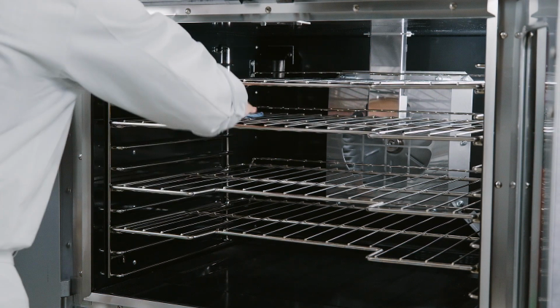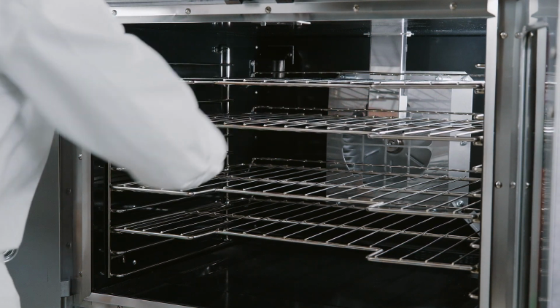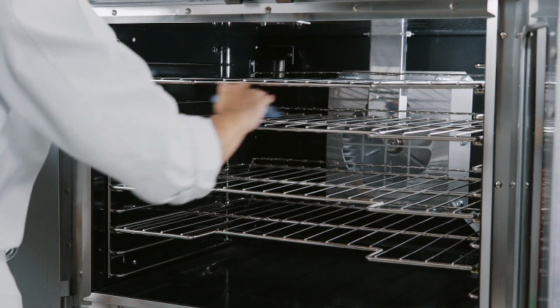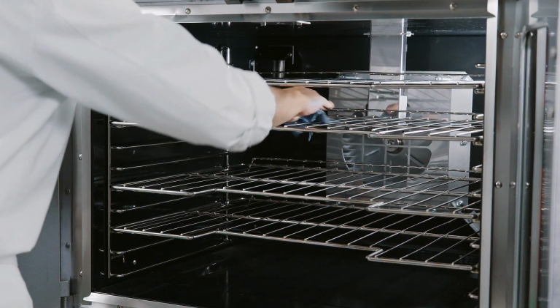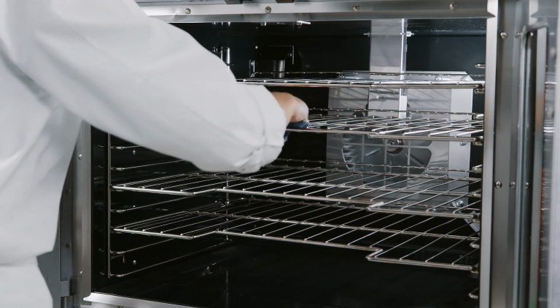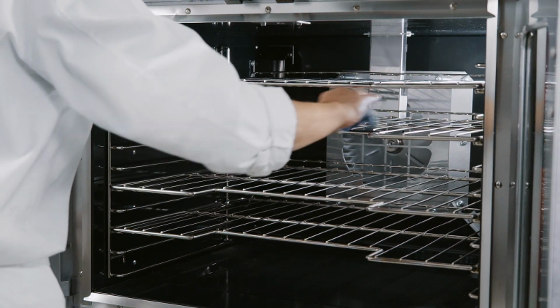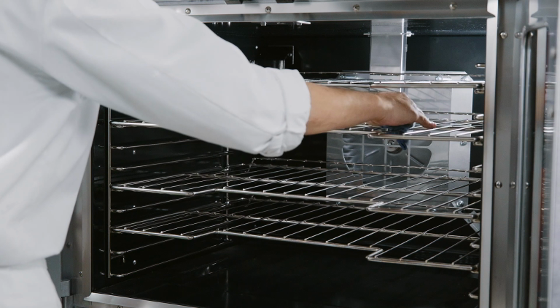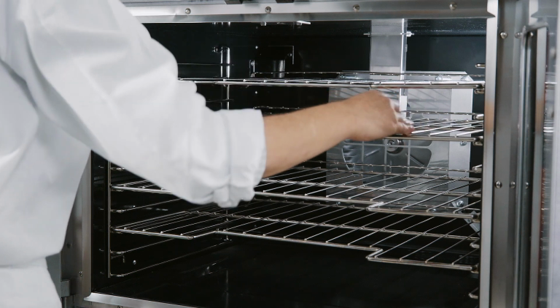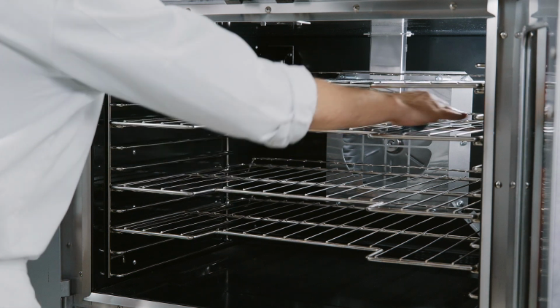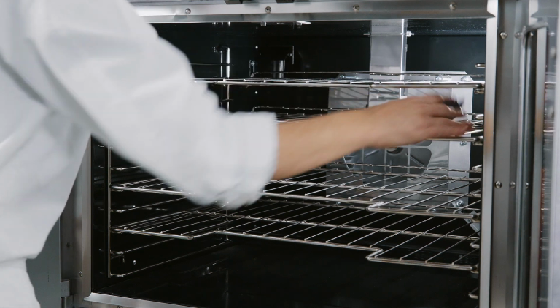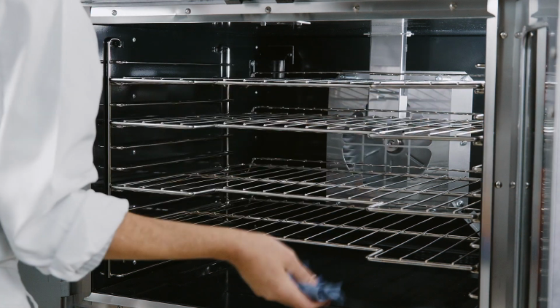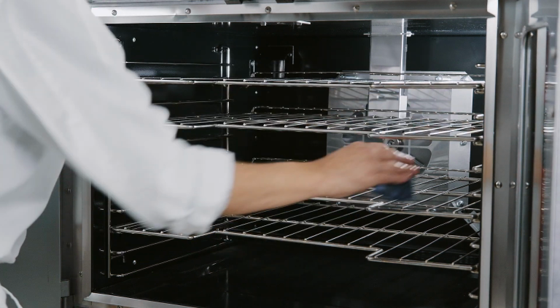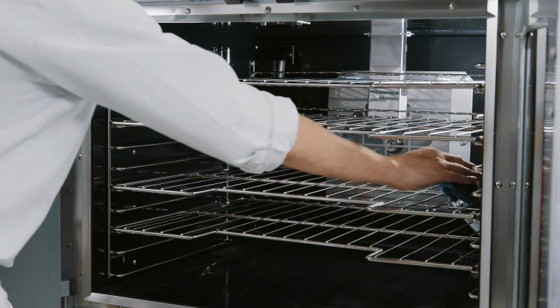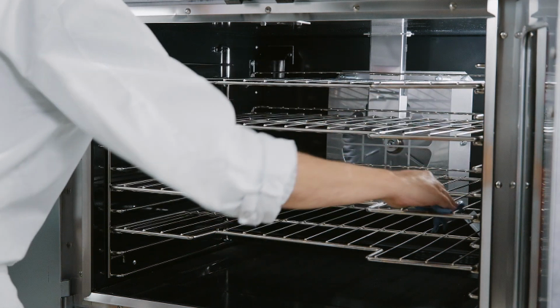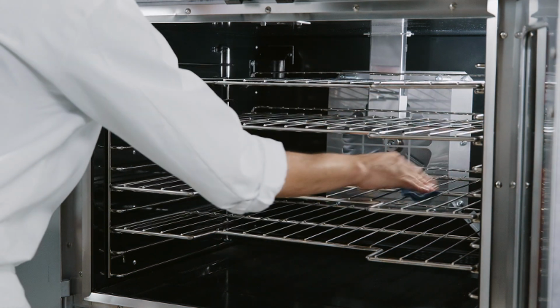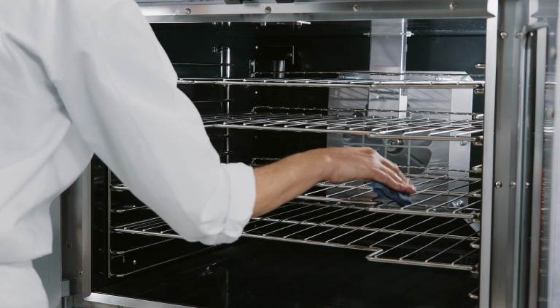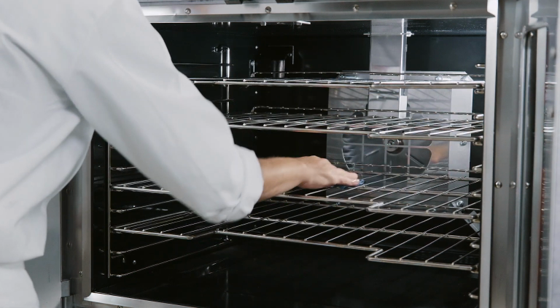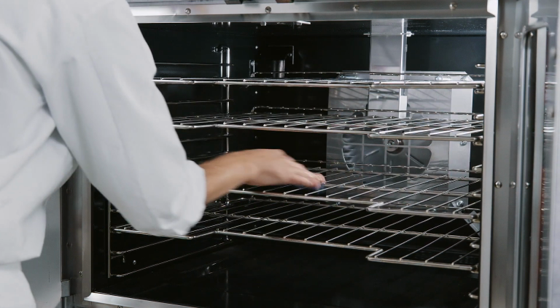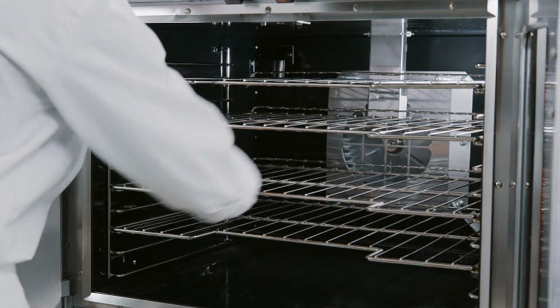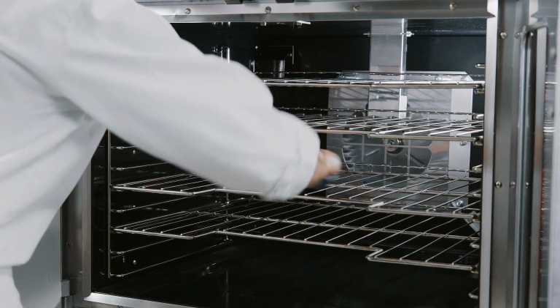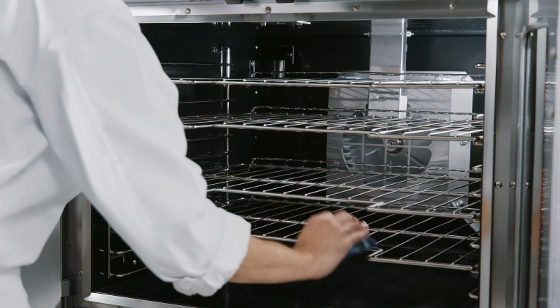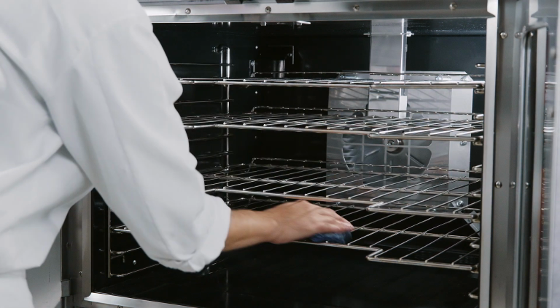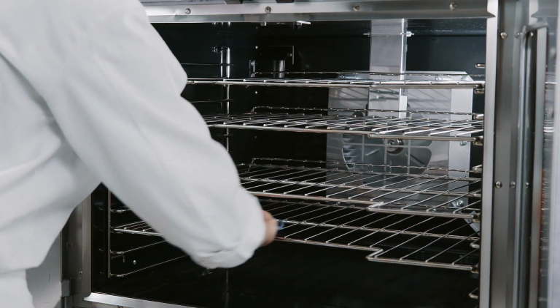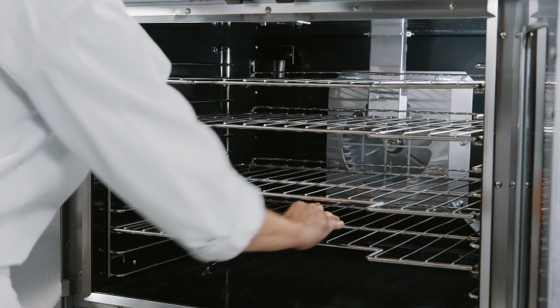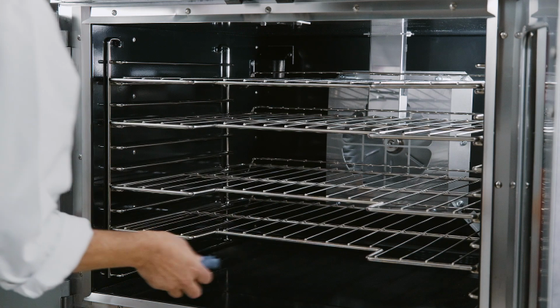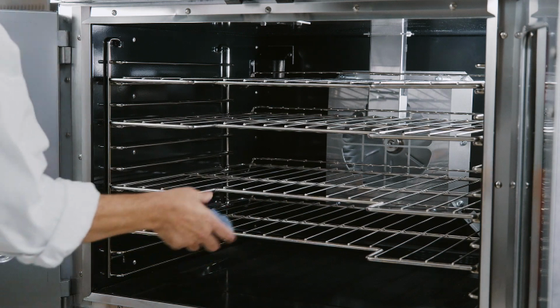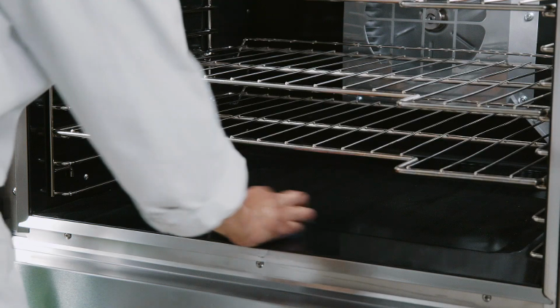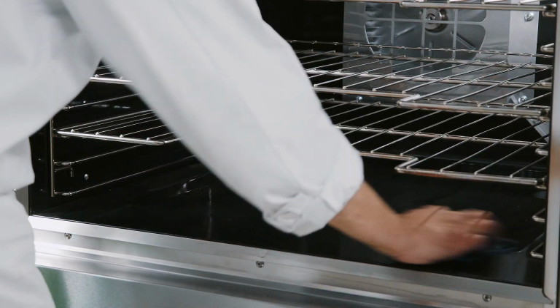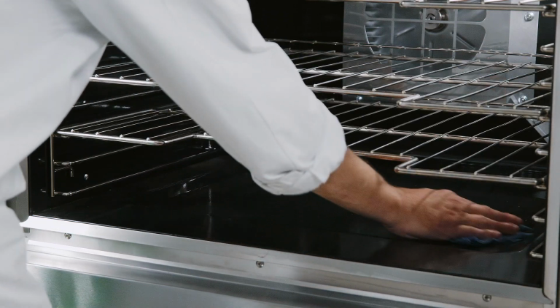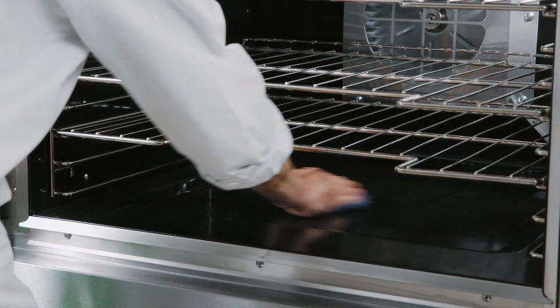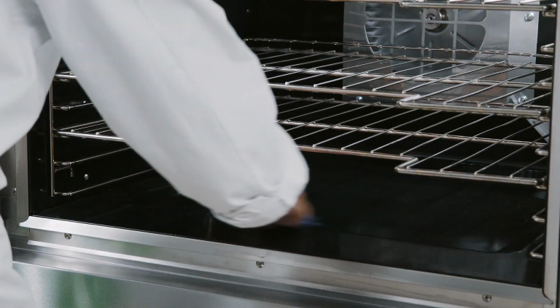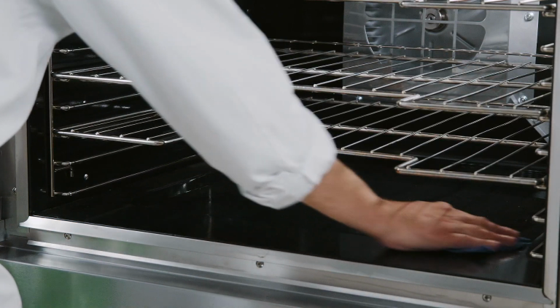Do not use highly chlorinated or alkaline detergents to clean the interior of the oven, as these types of solutions can lead to early degradation of the components.